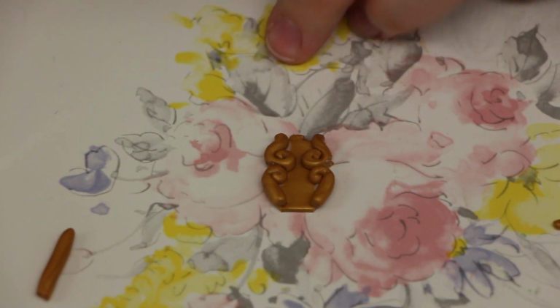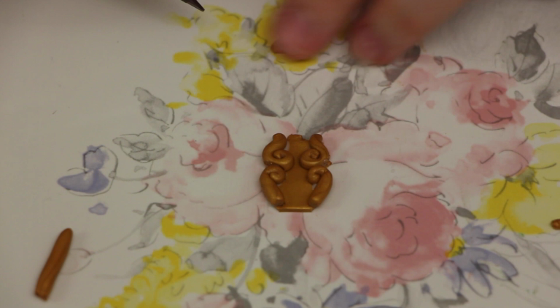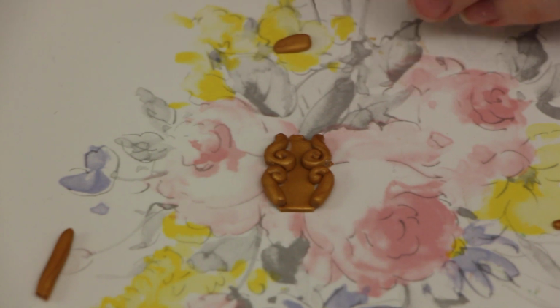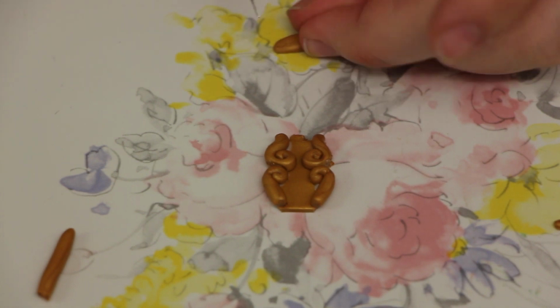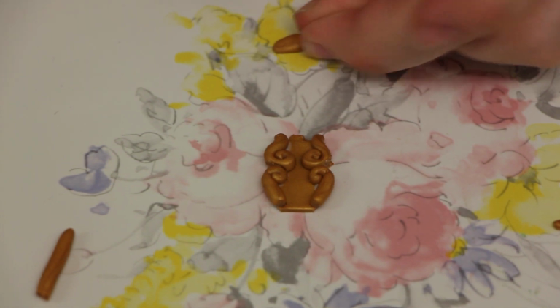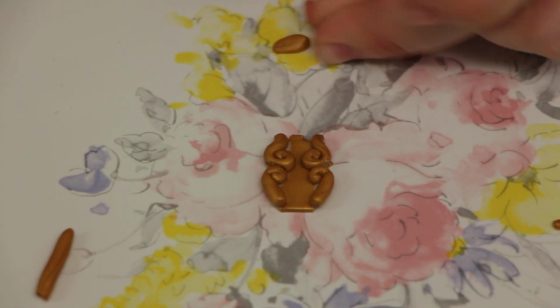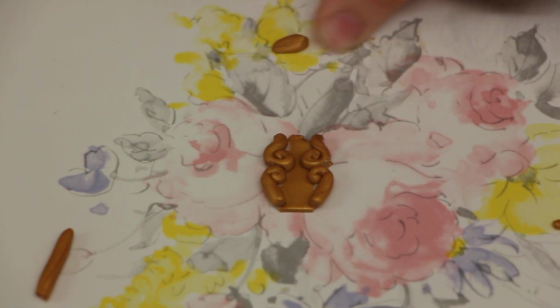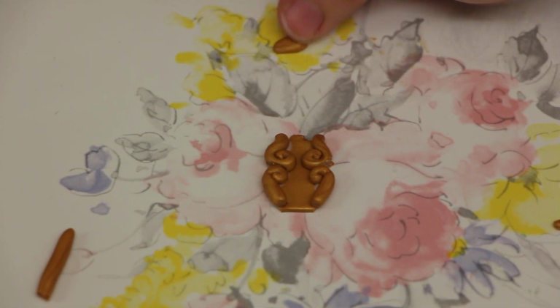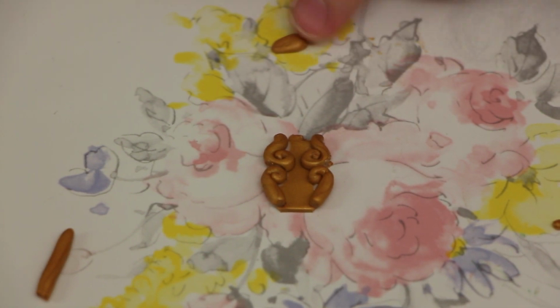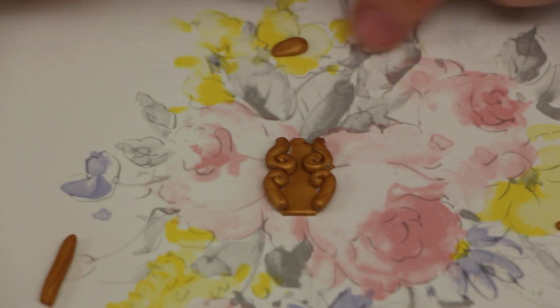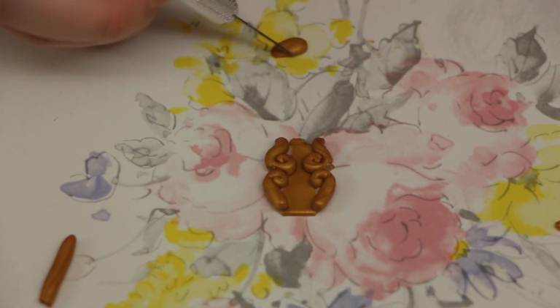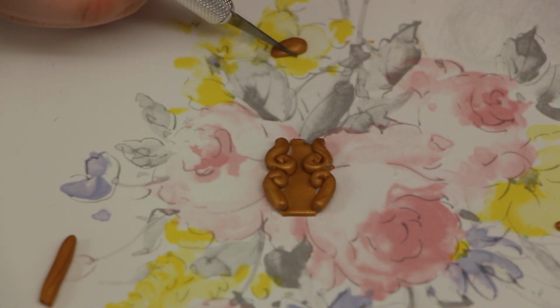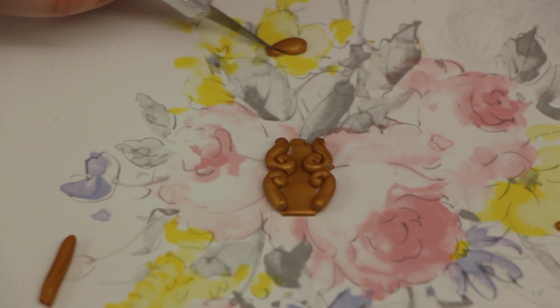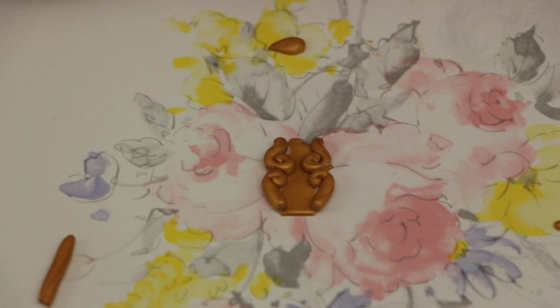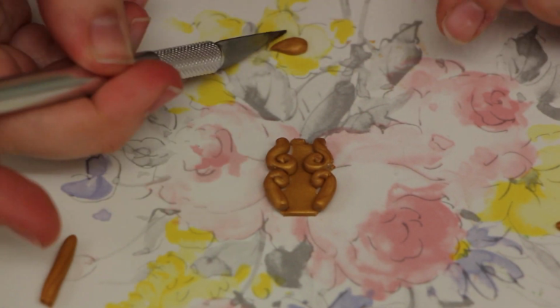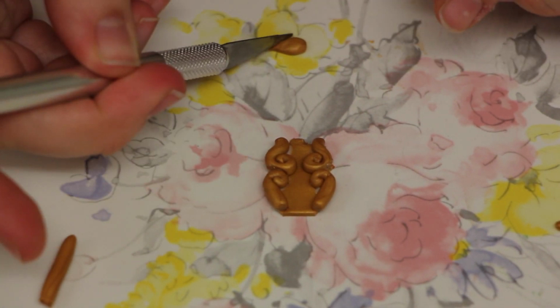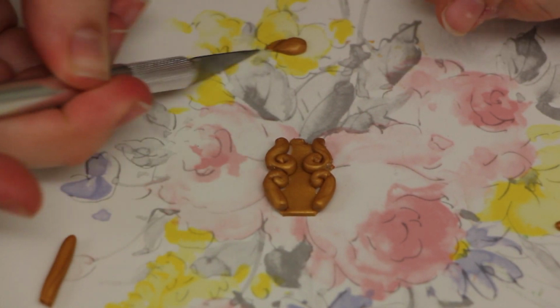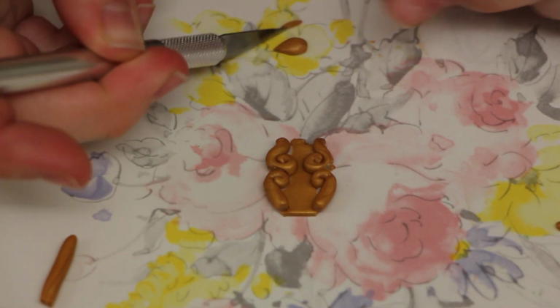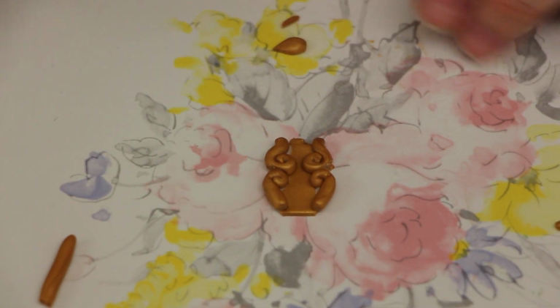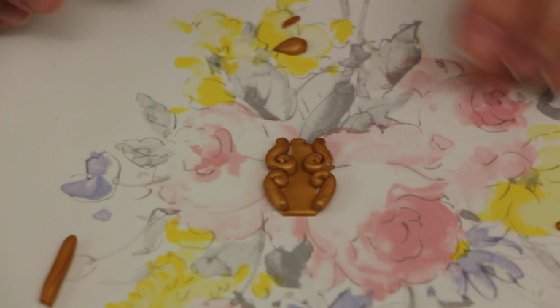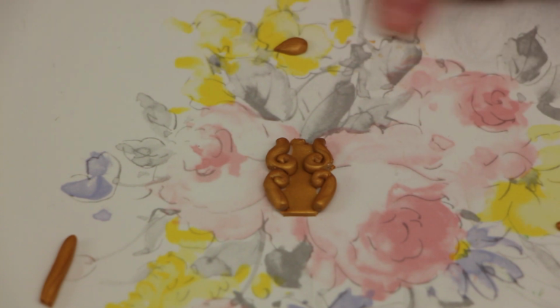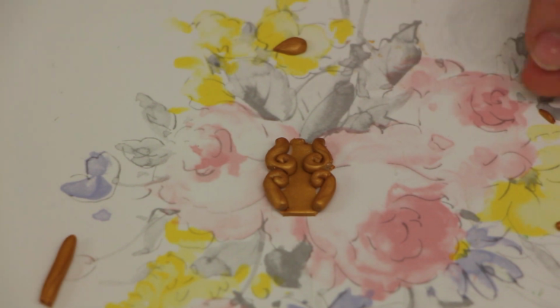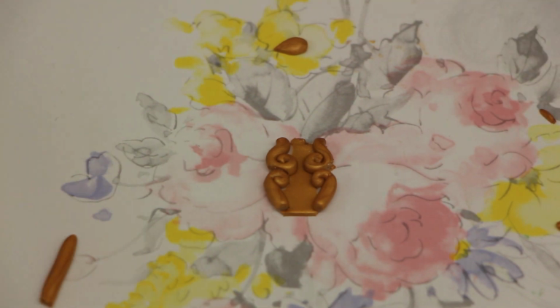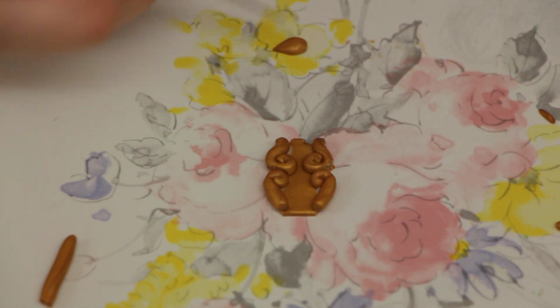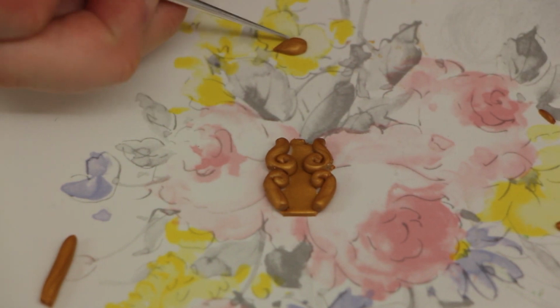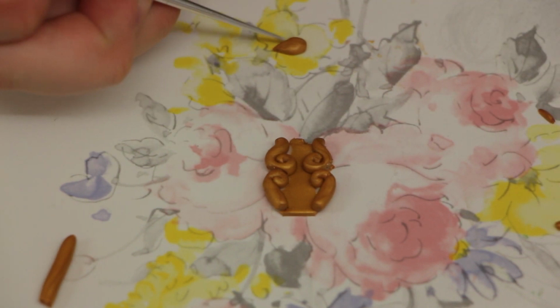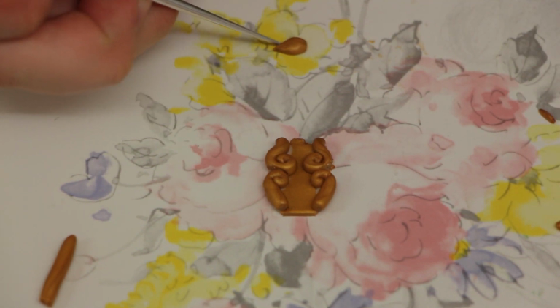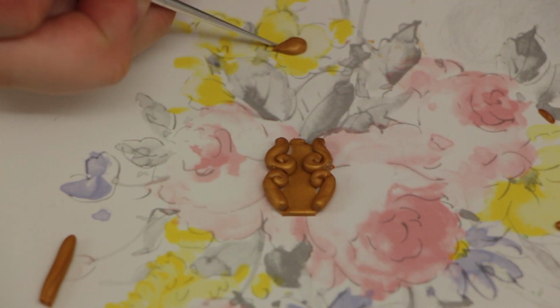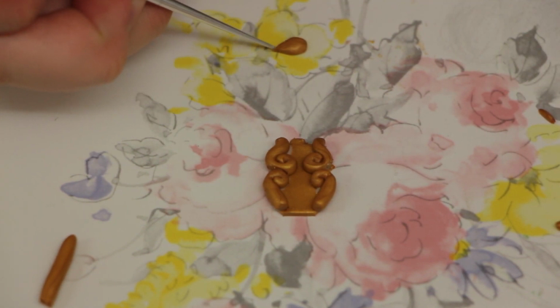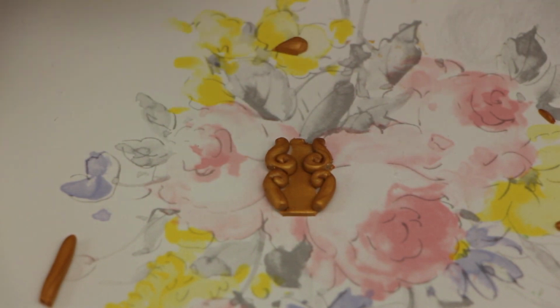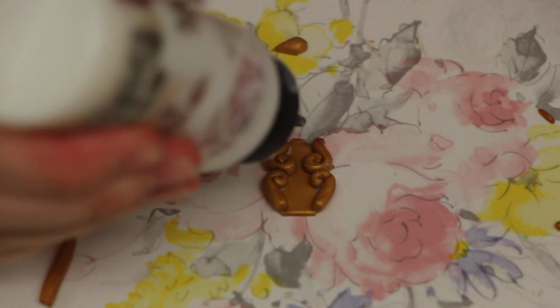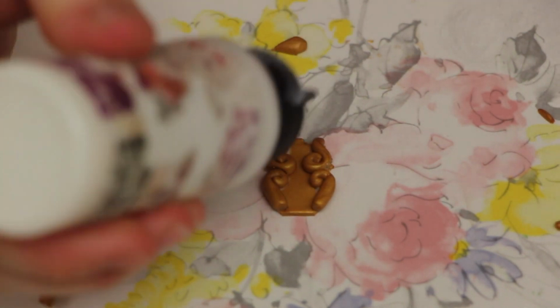Then take a really small little piece and form a rounded point. This is just going to go on the very bottom of the key, and it just adds more decoration.